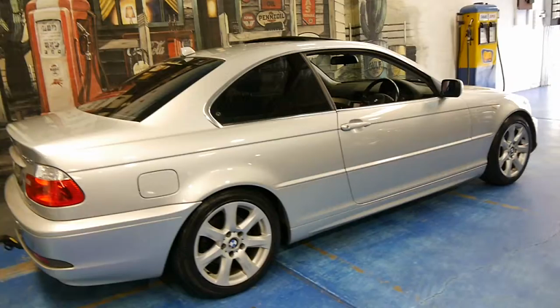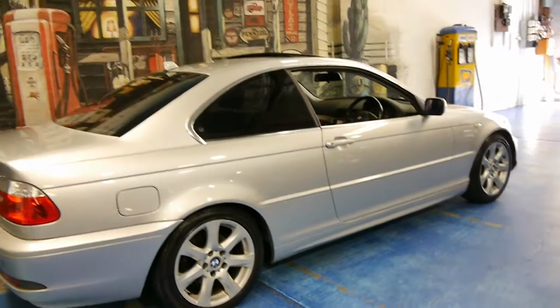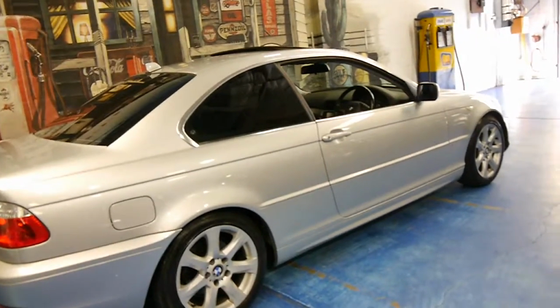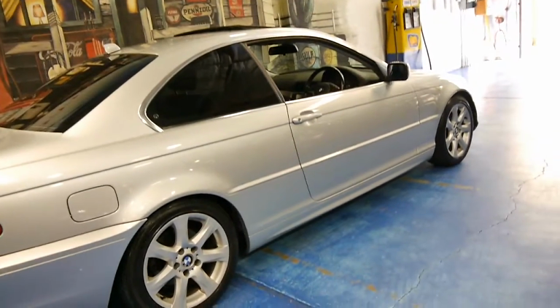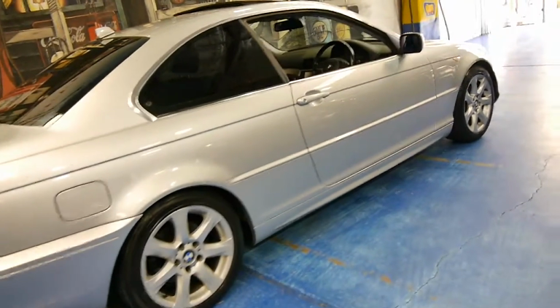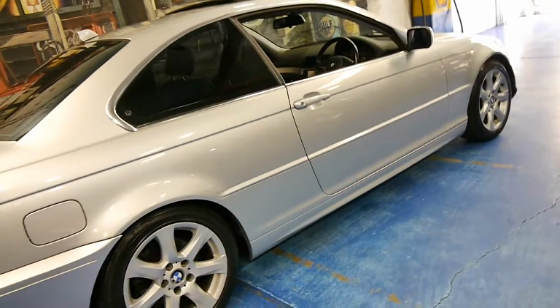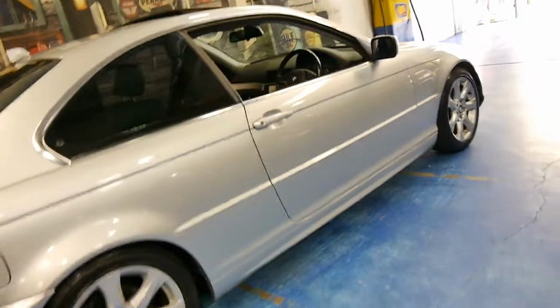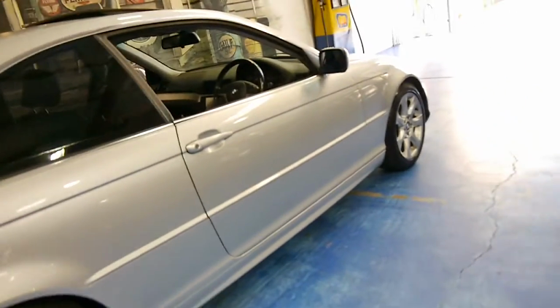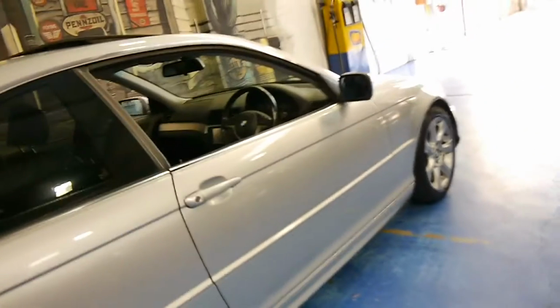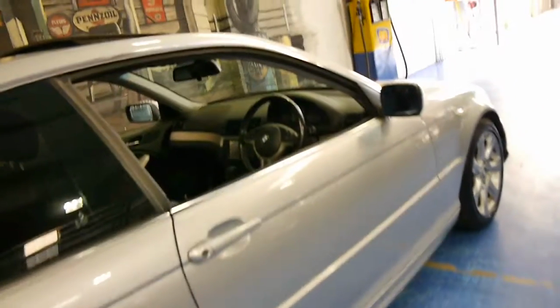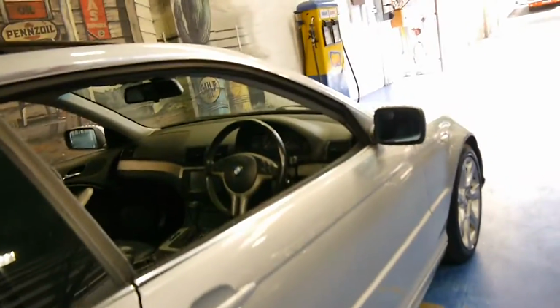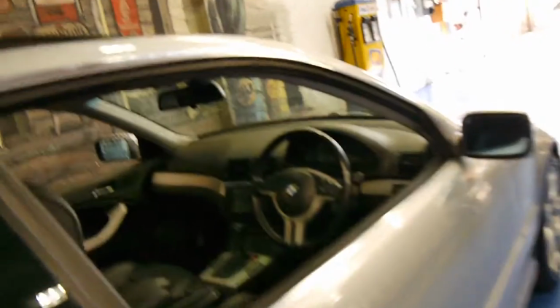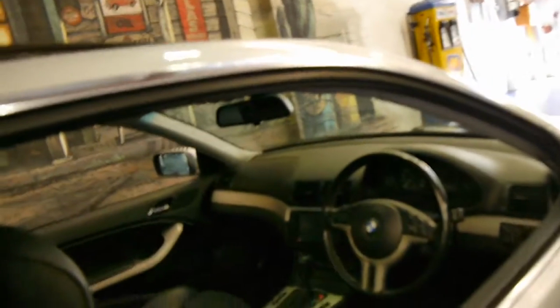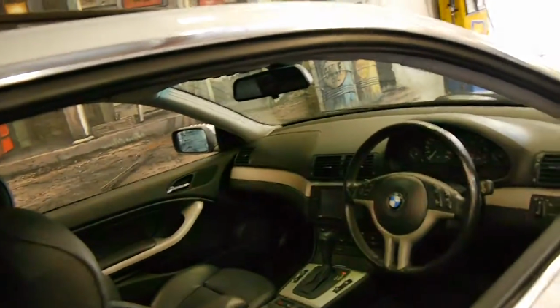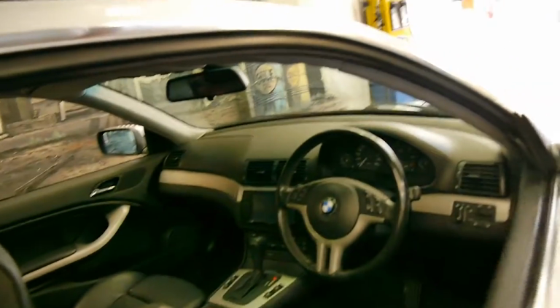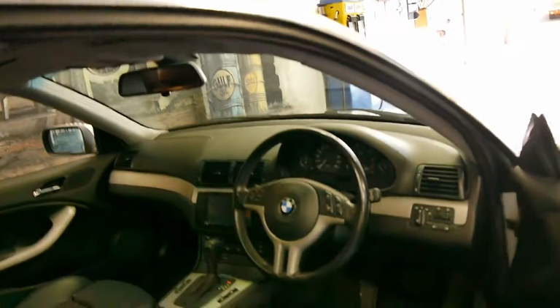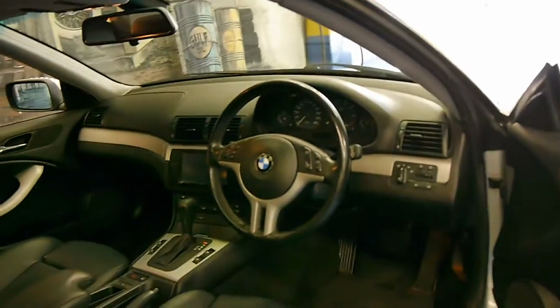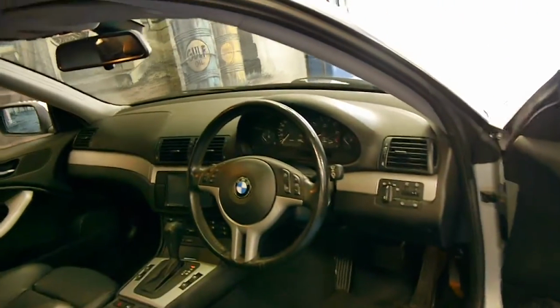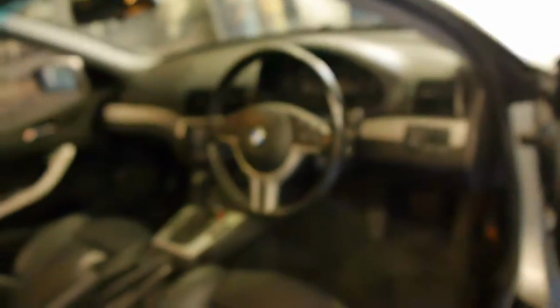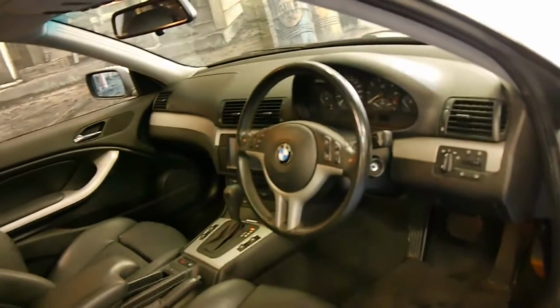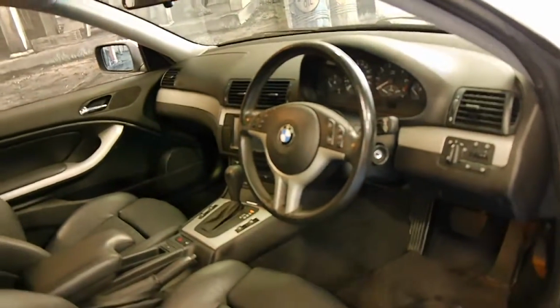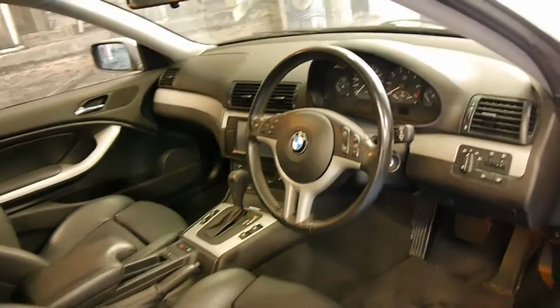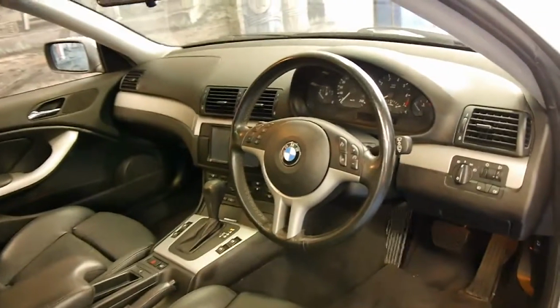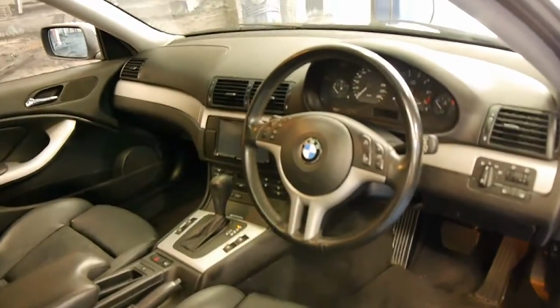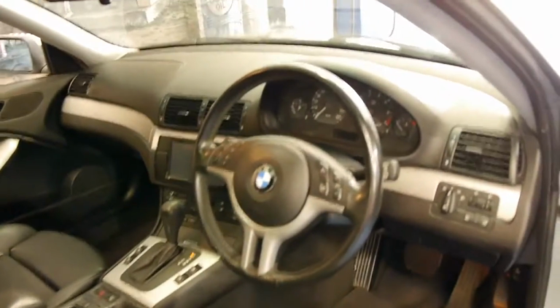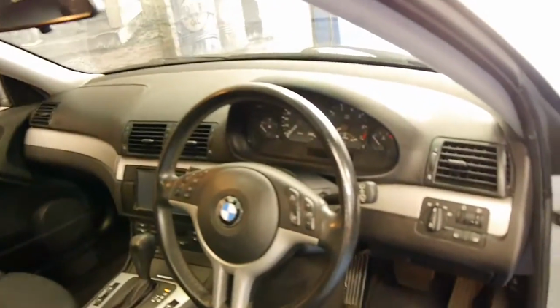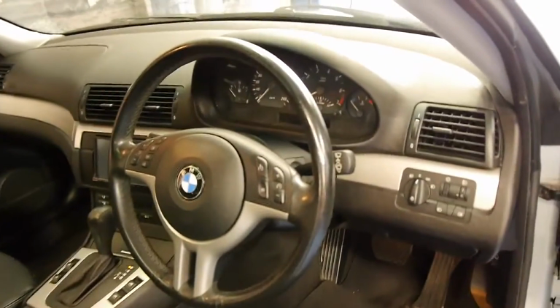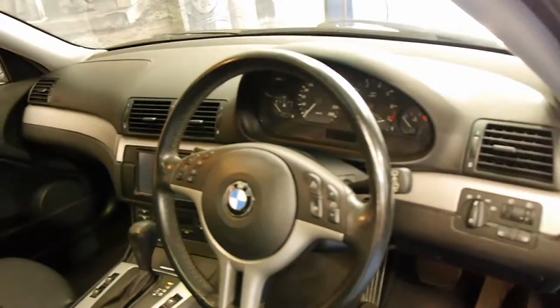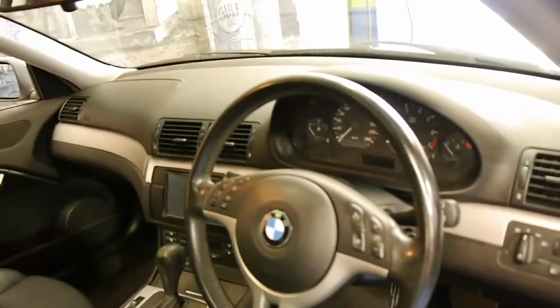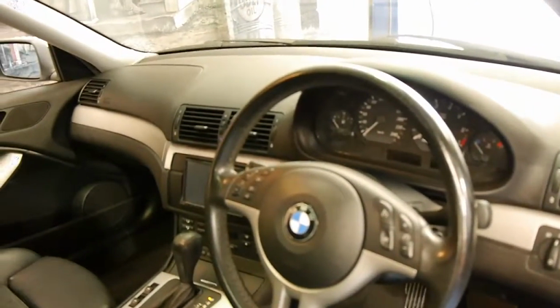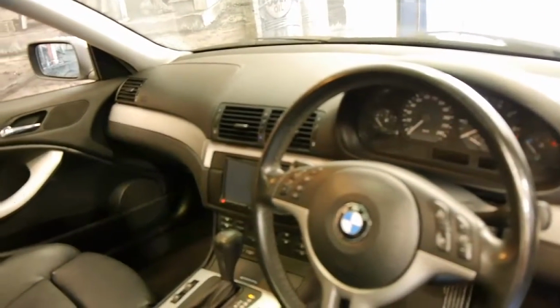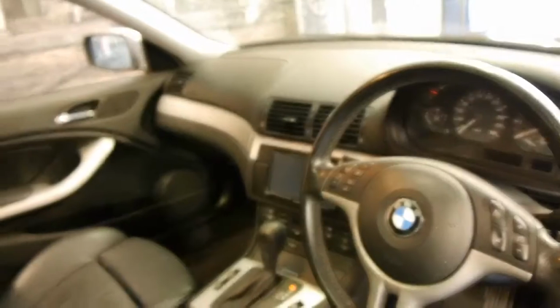It's the first one I've seen personally with these much newer looking wheels. Someone's had navigation fitted to the car and it looks like it does also have Bluetooth. The update also came with automatic headlights and tyre pressure sensors.